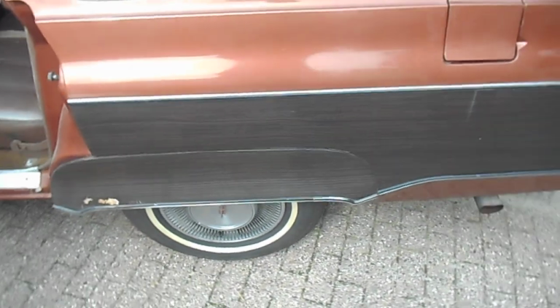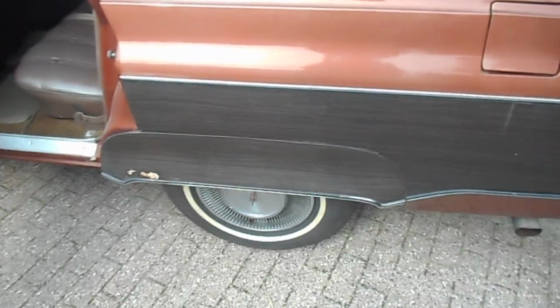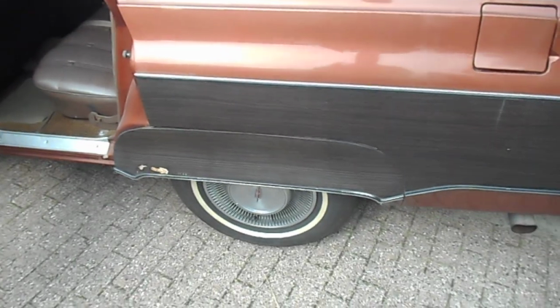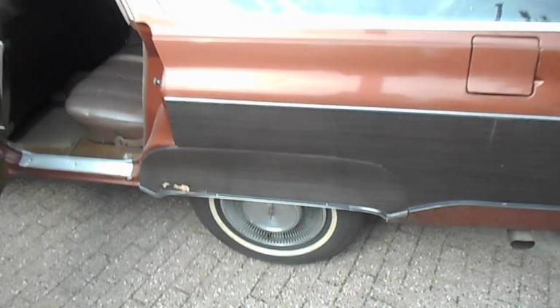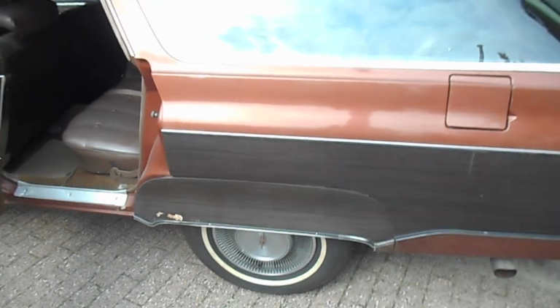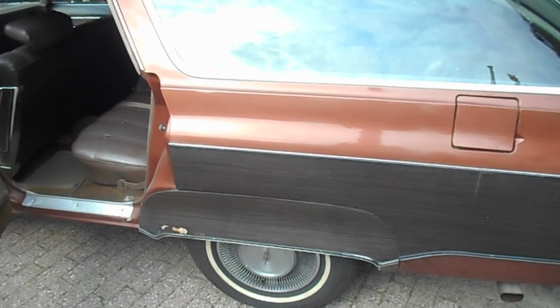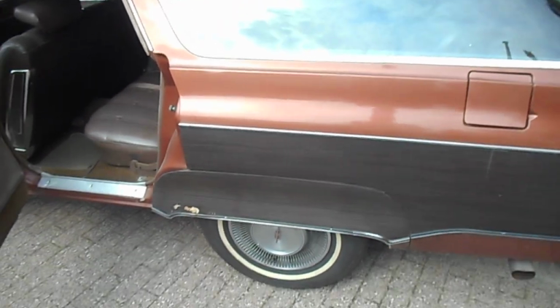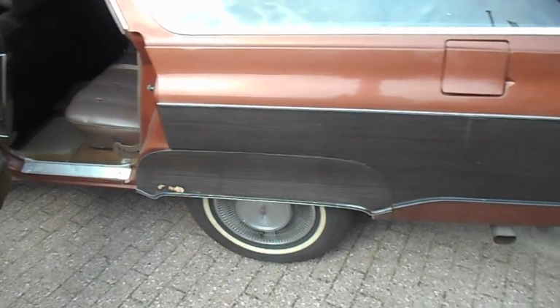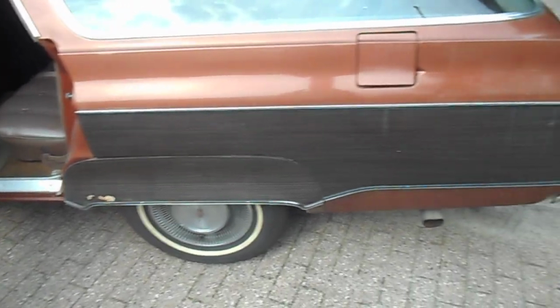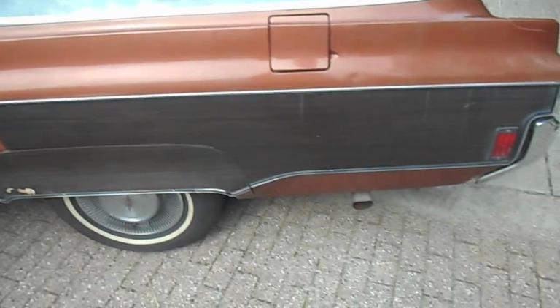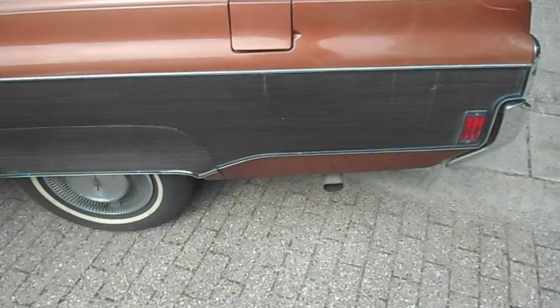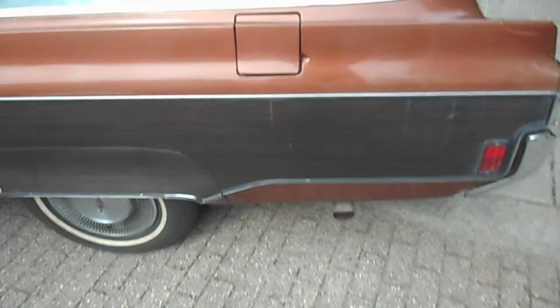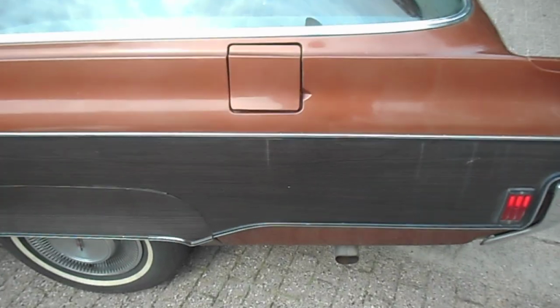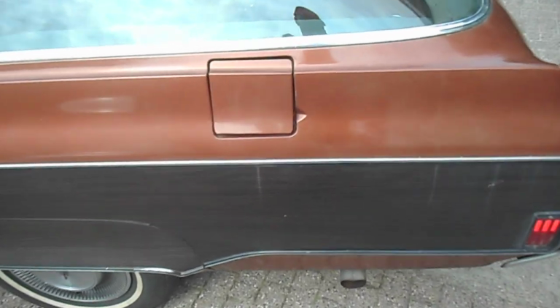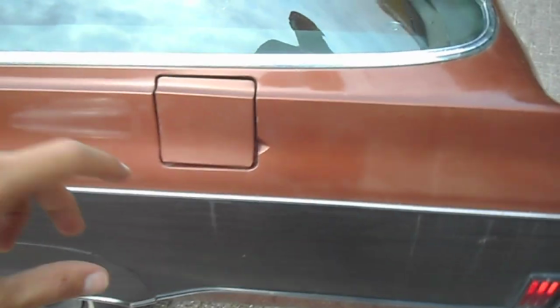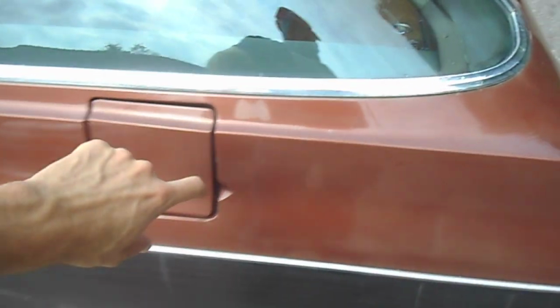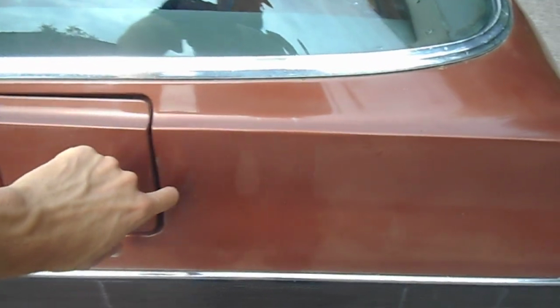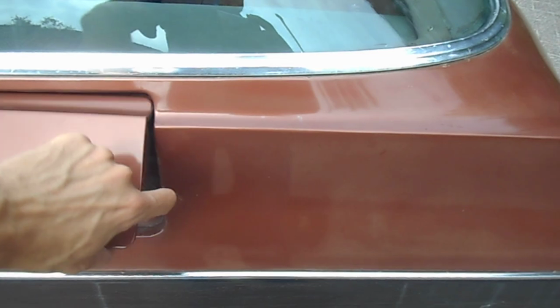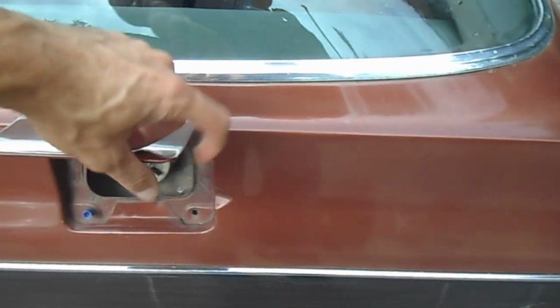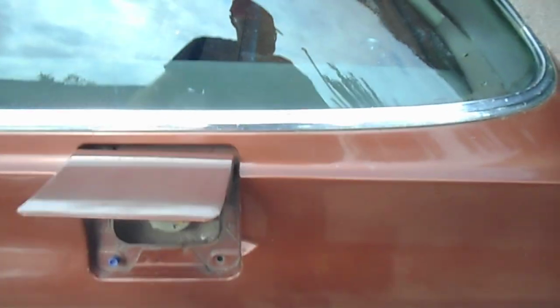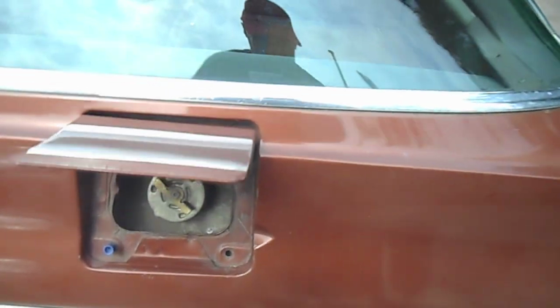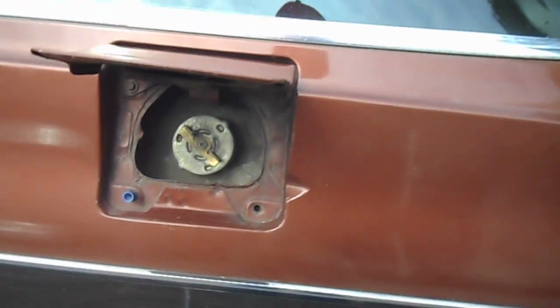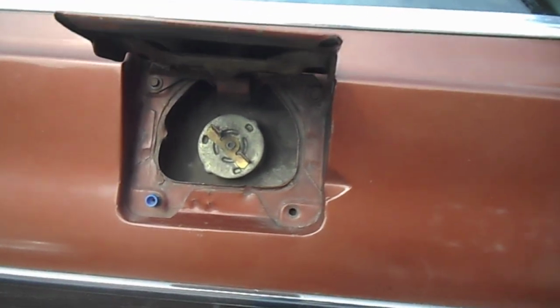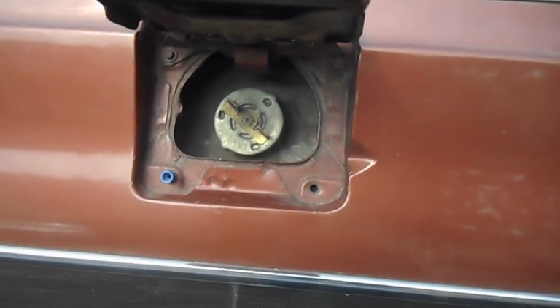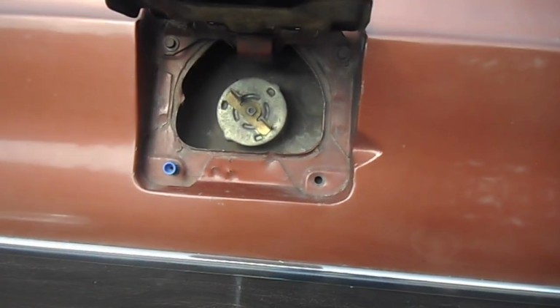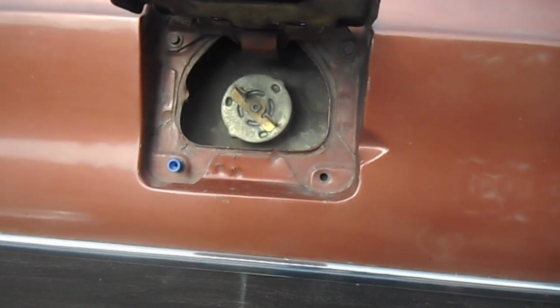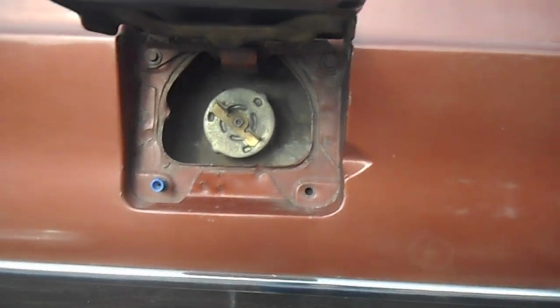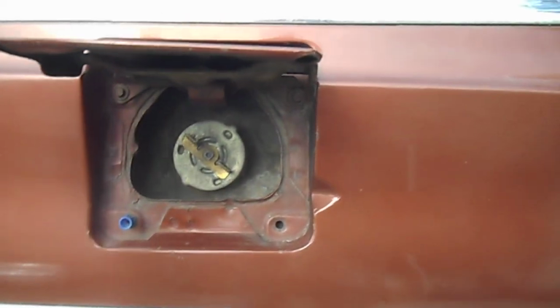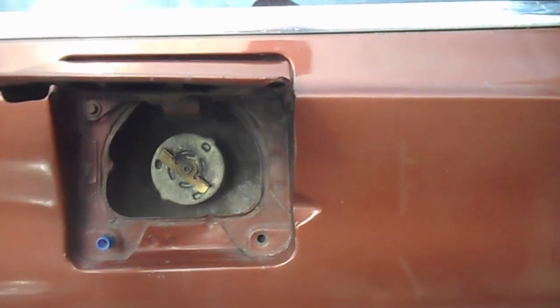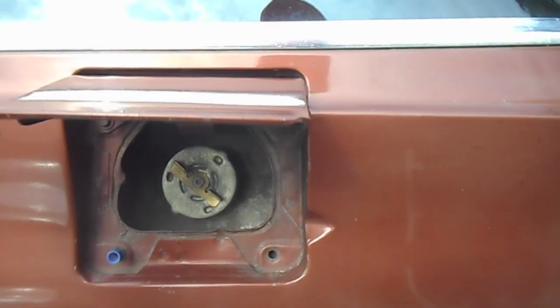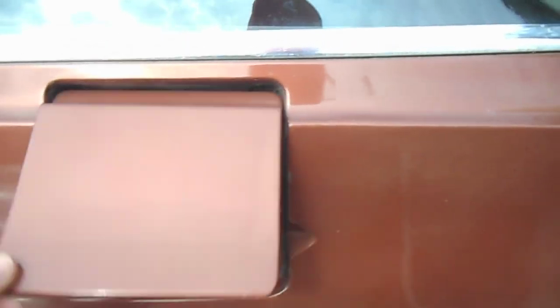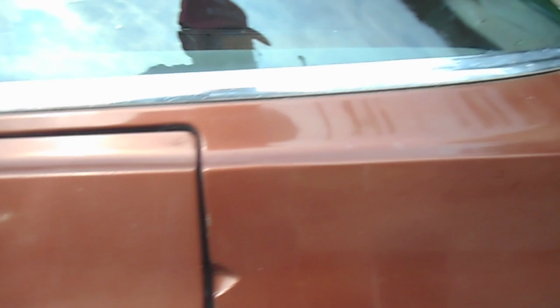Fender skirts. Oldsmobile was the only one to have fender skirts. Gas gauge — or rather, a gas cap.